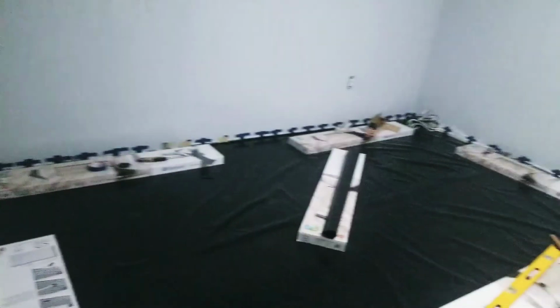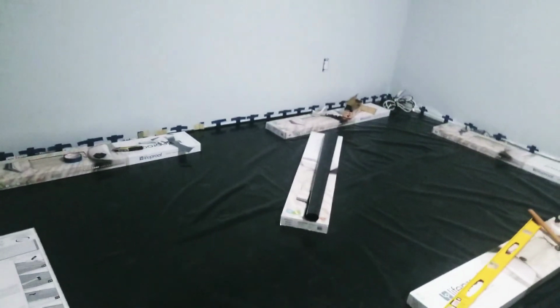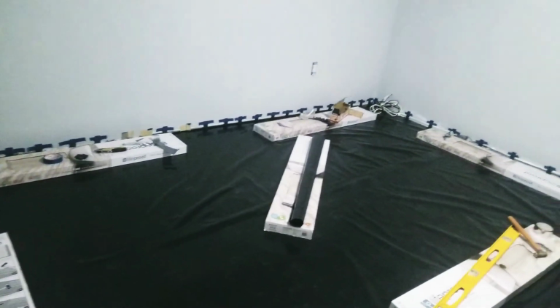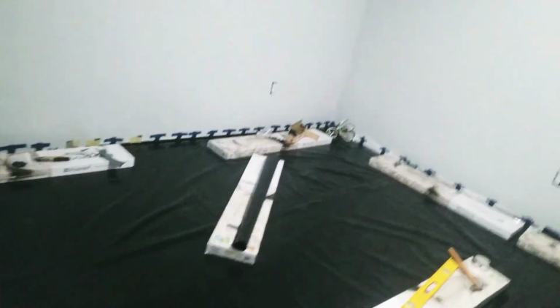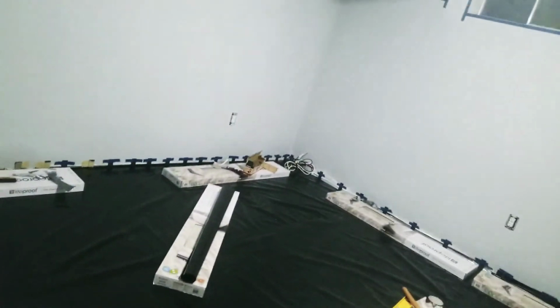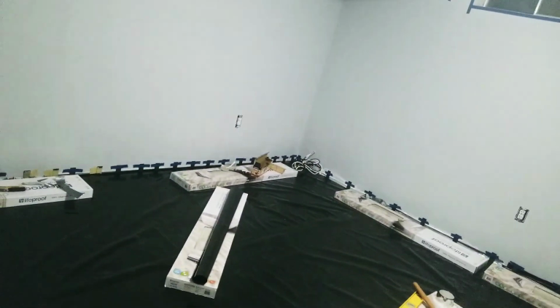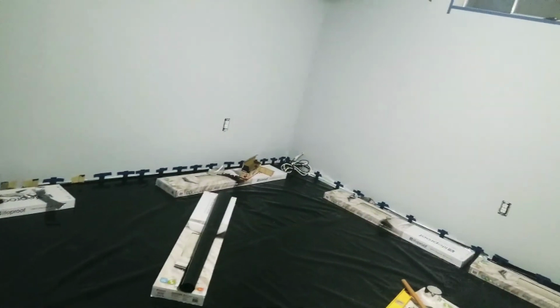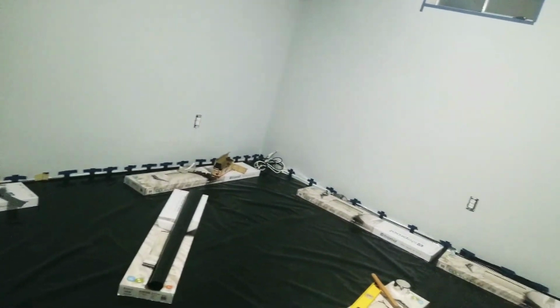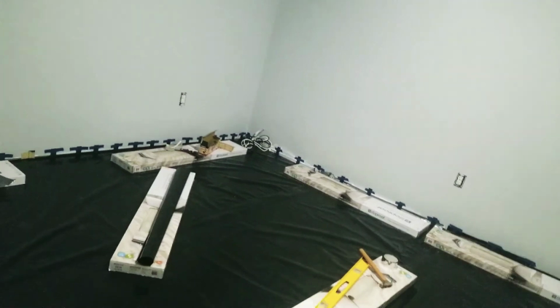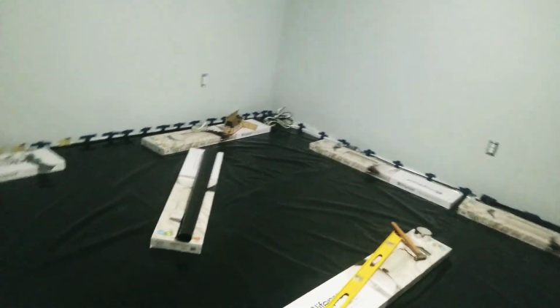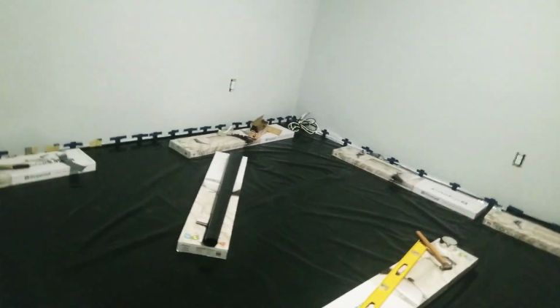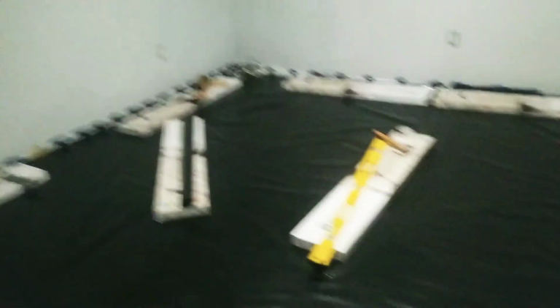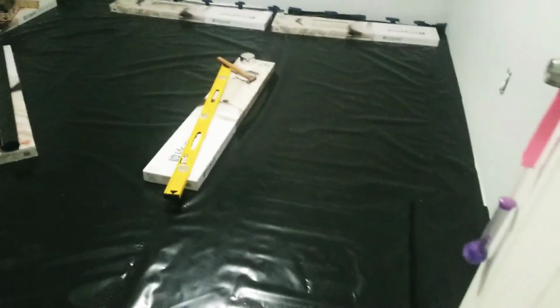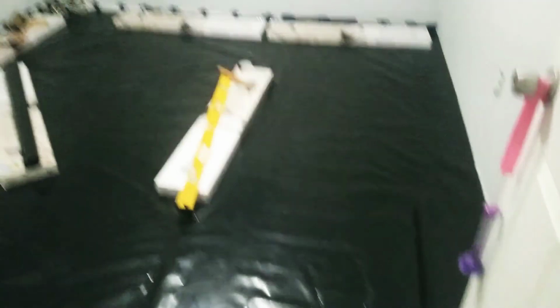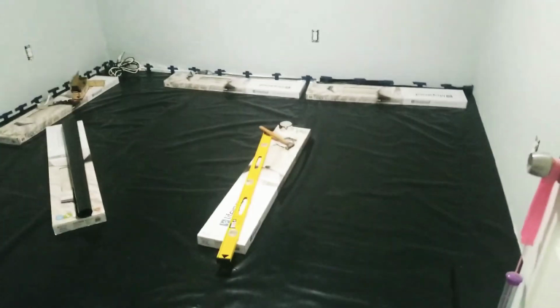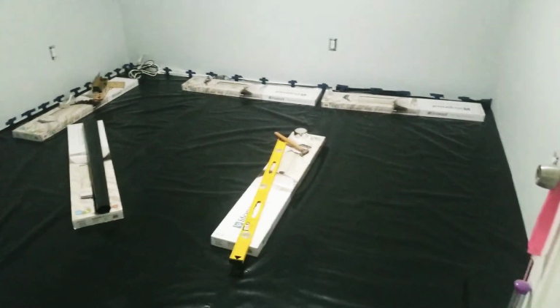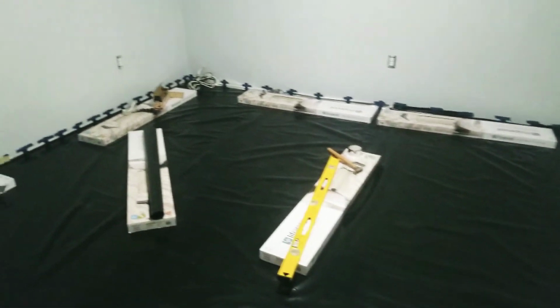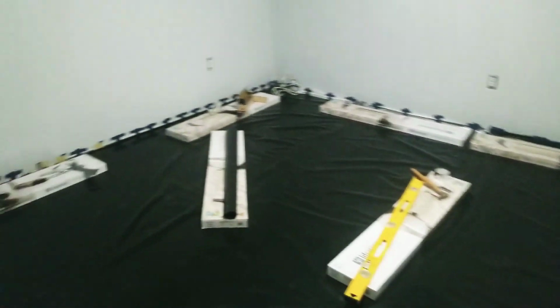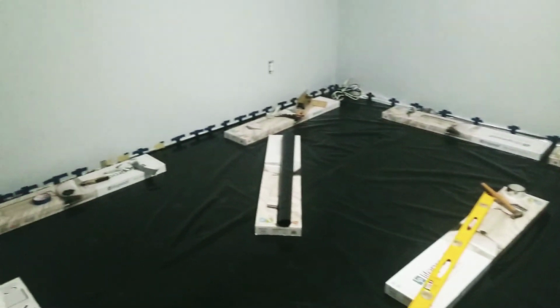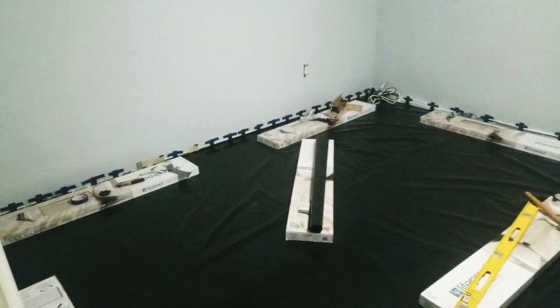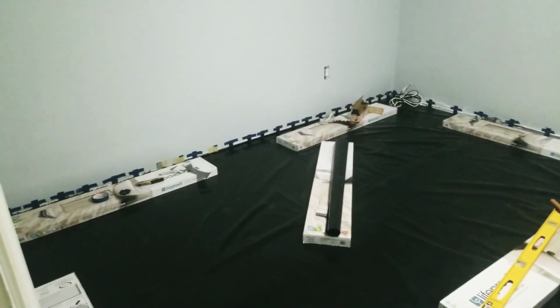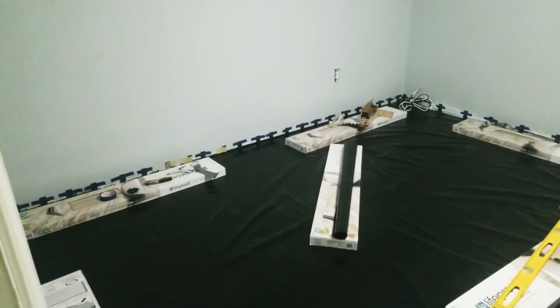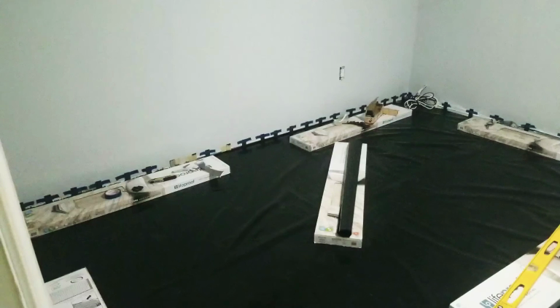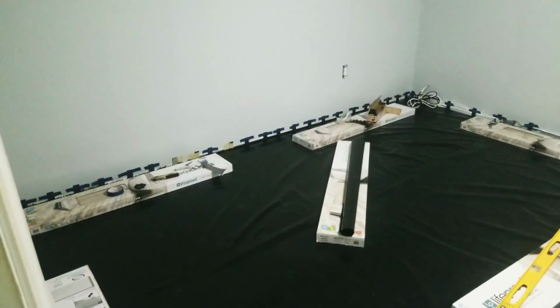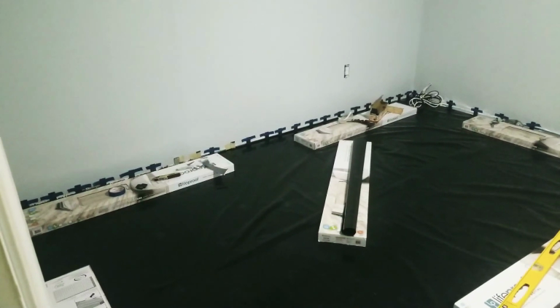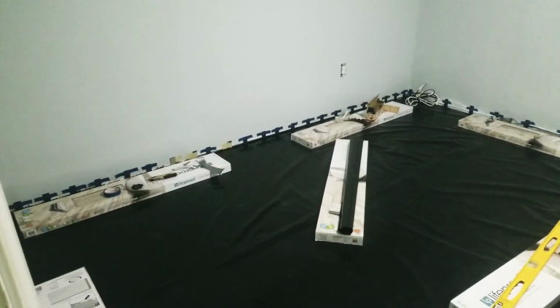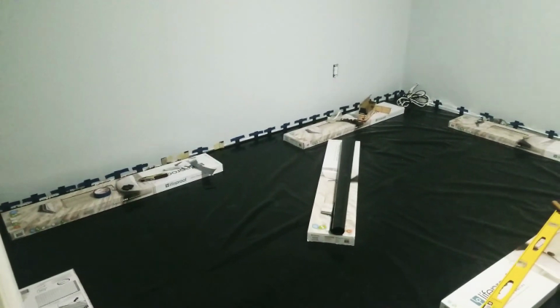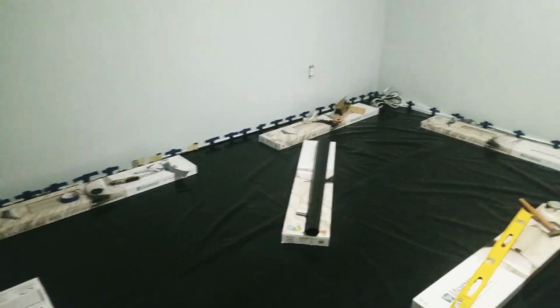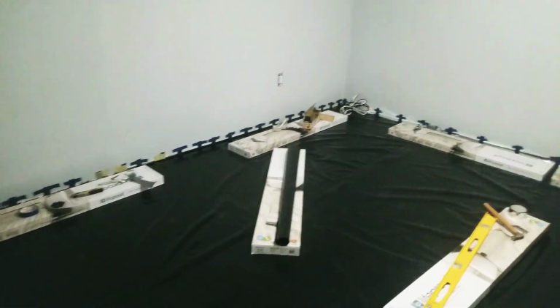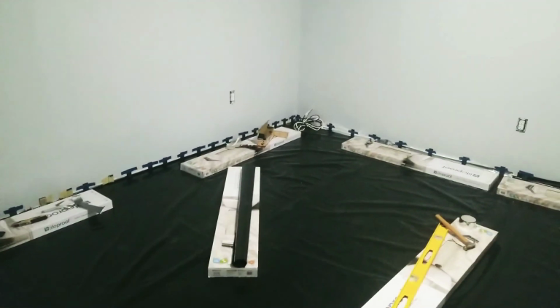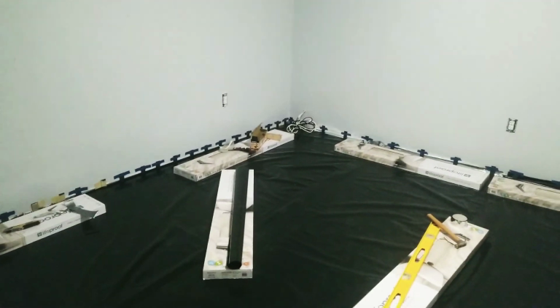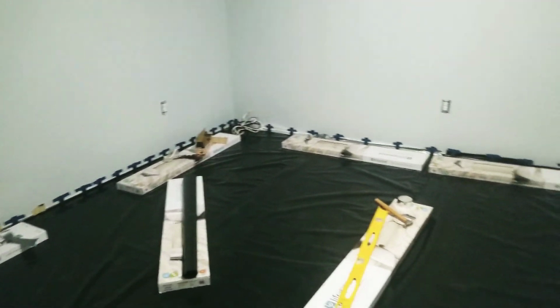My saw setup will be outside, so I have to go outside and come back in with my cut pieces, which could take some time. But here it is — I will keep you guys posted, more to come on this.